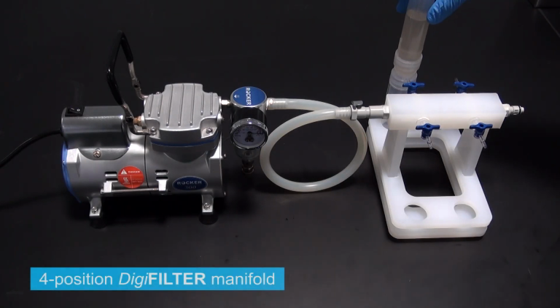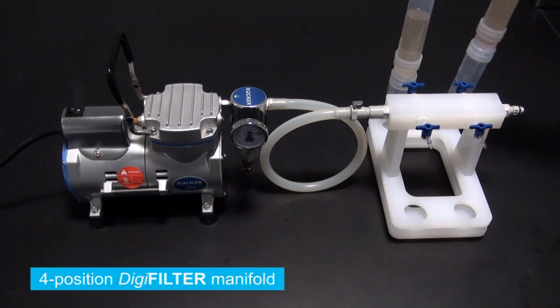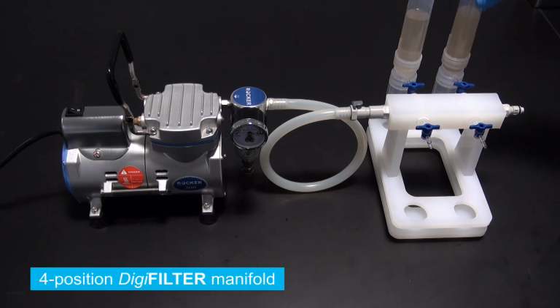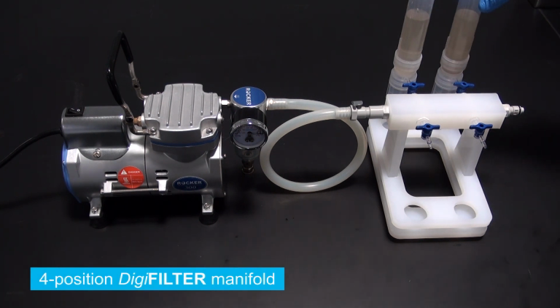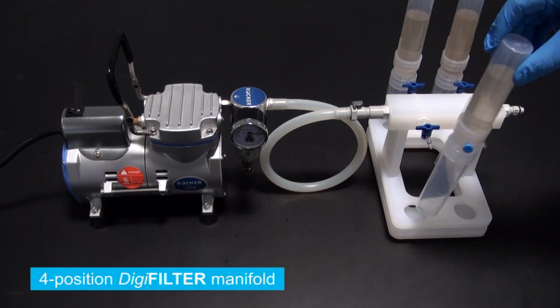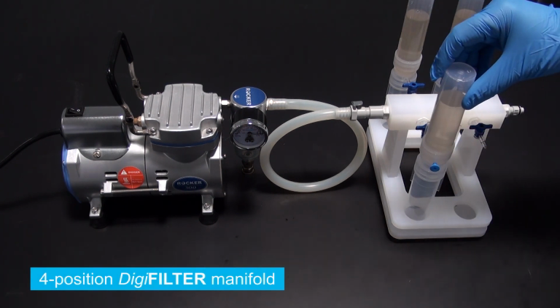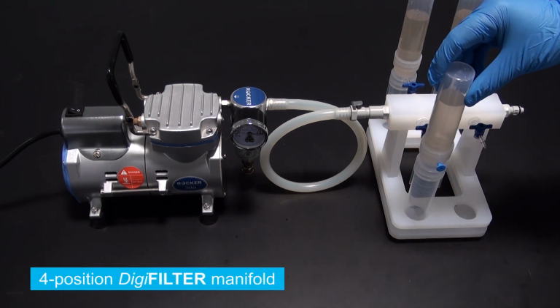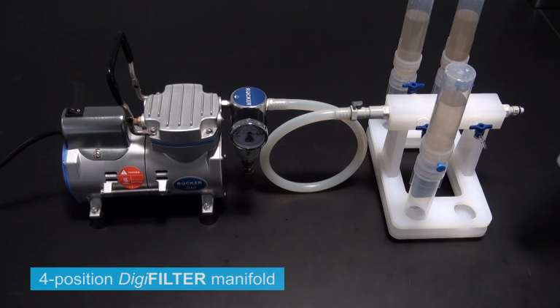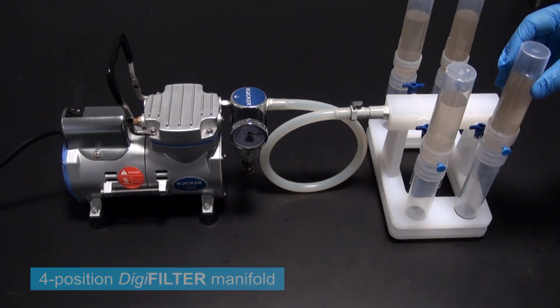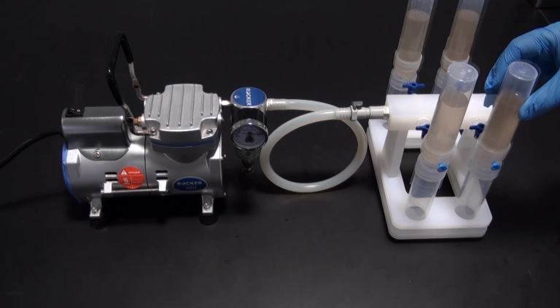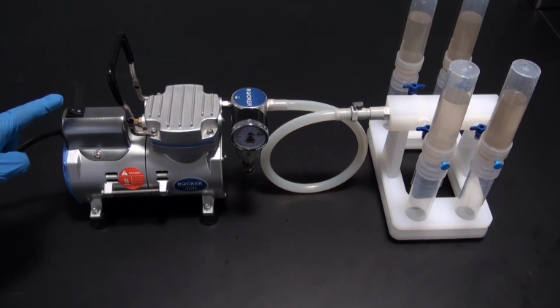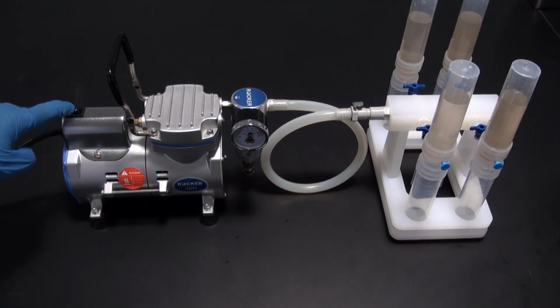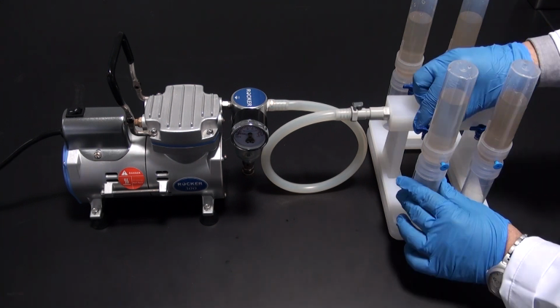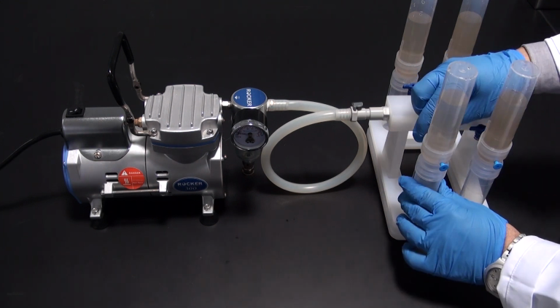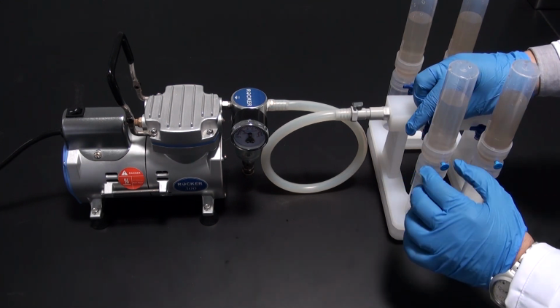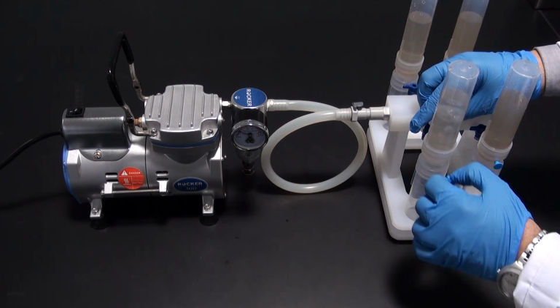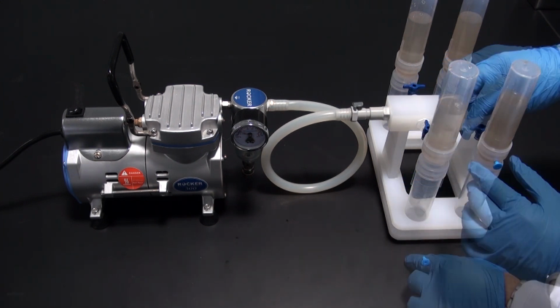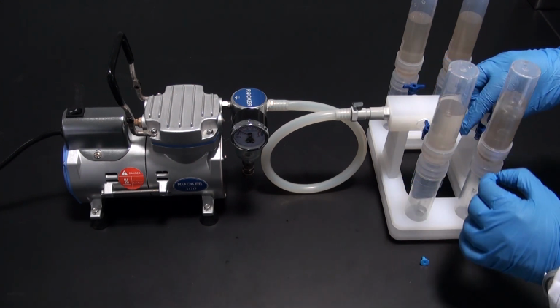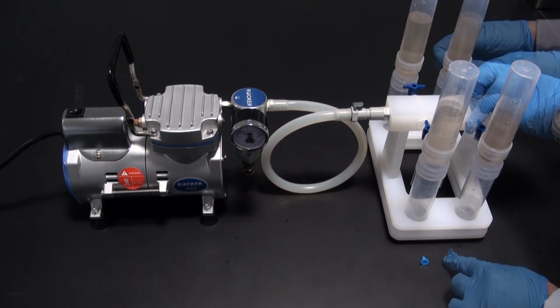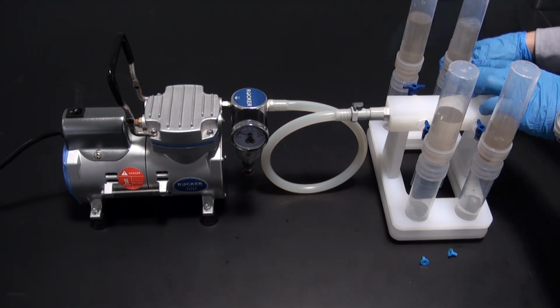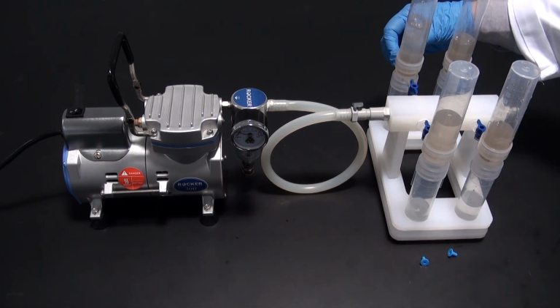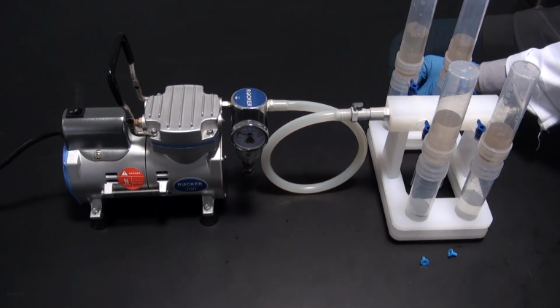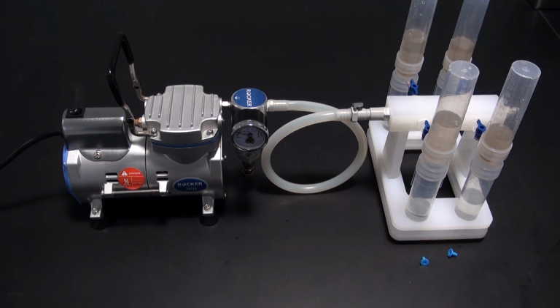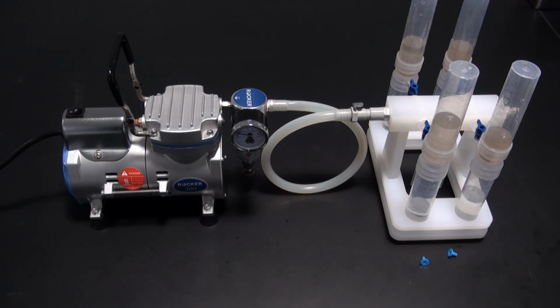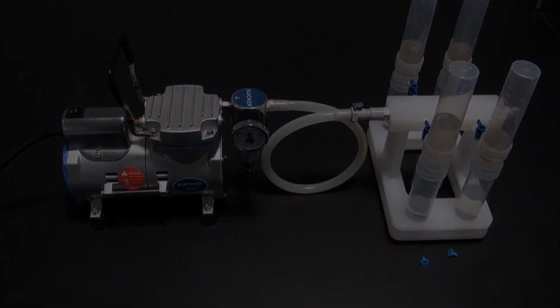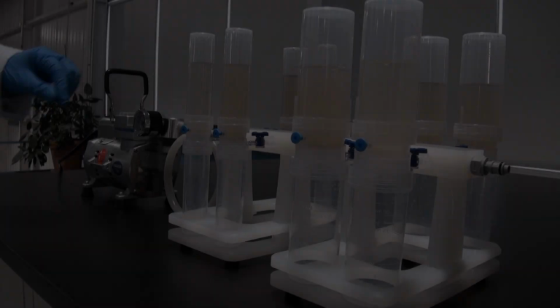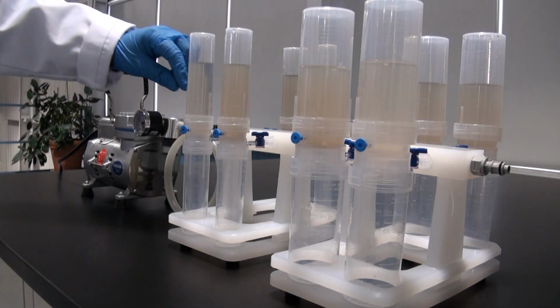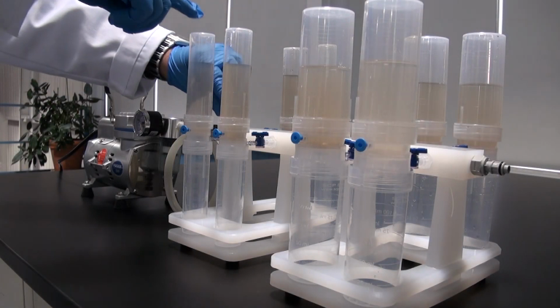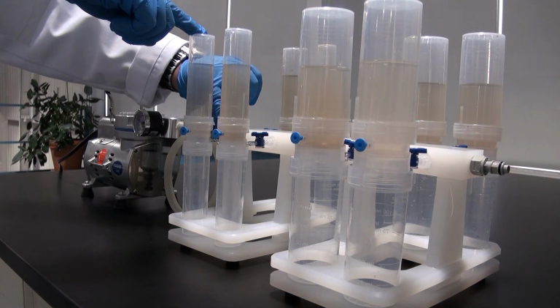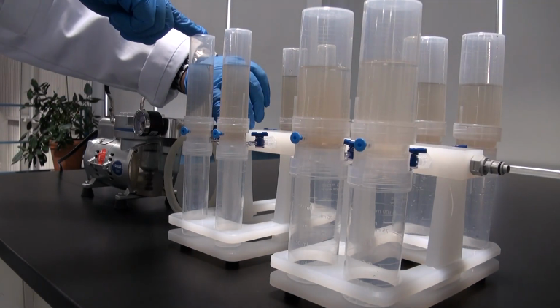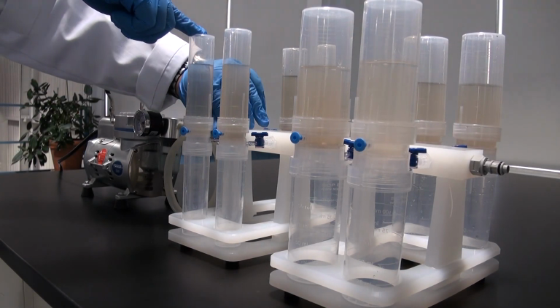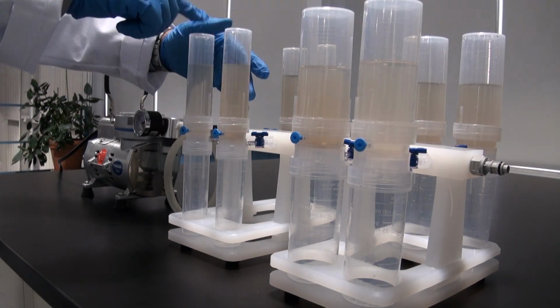Visible here is a 4-position manifold for 50 milliliter DigiTubes. Here we have two 4-position manifolds connected together,